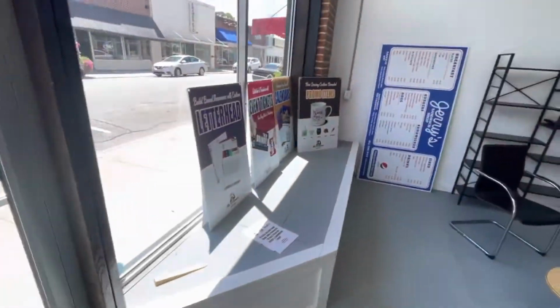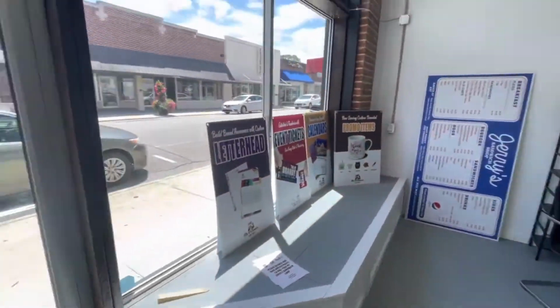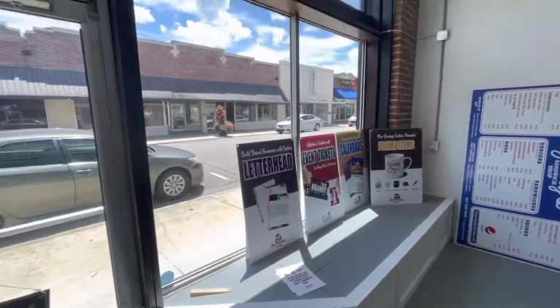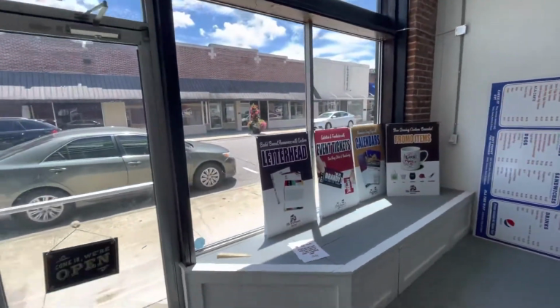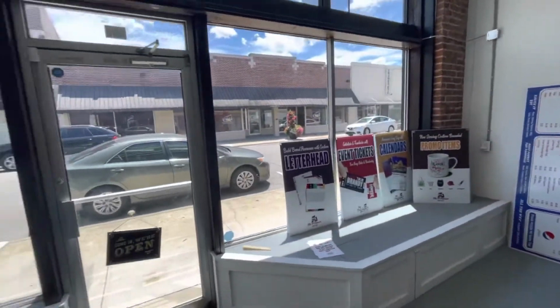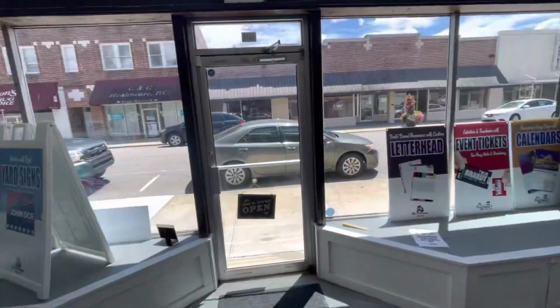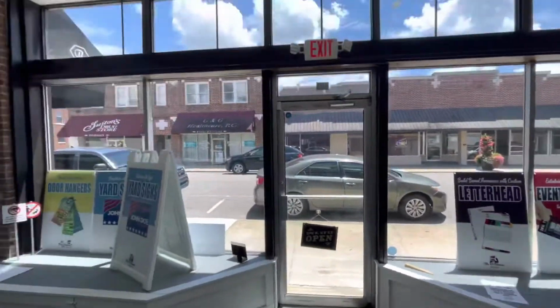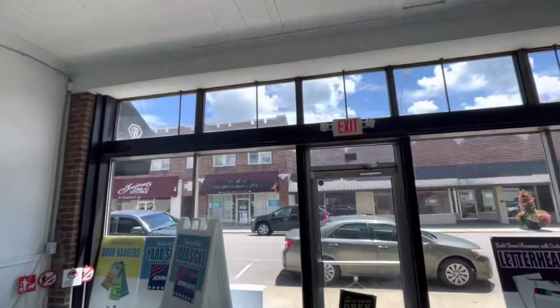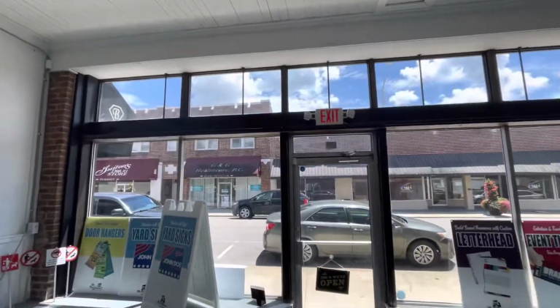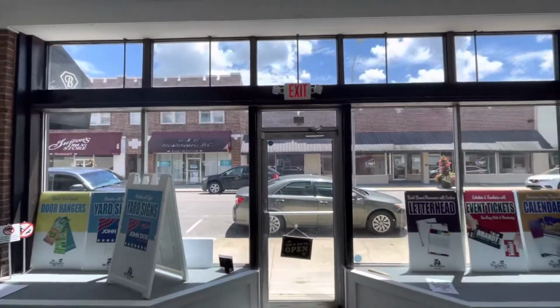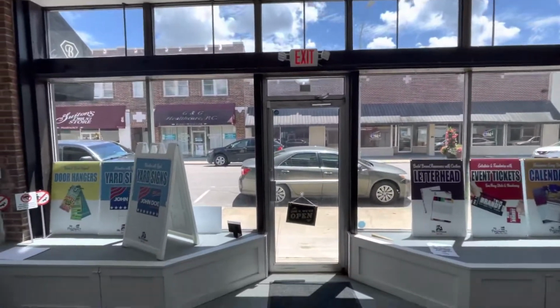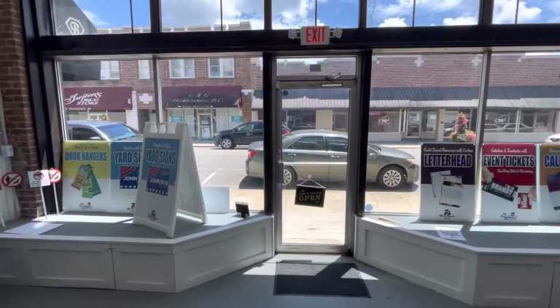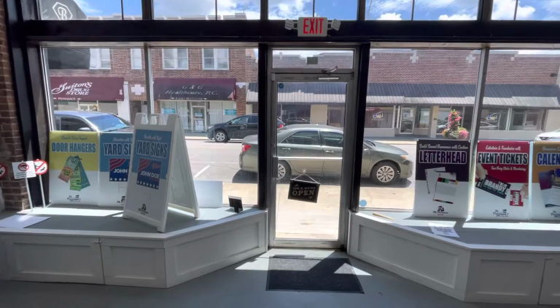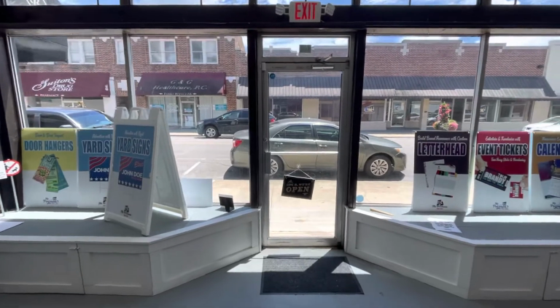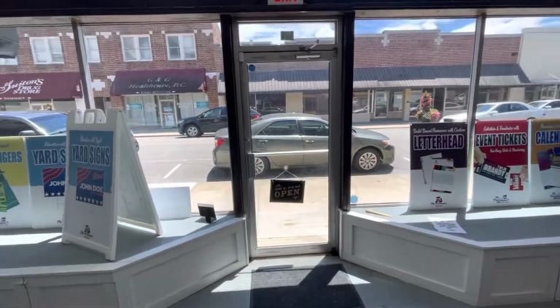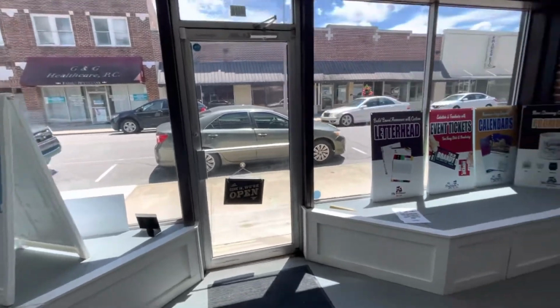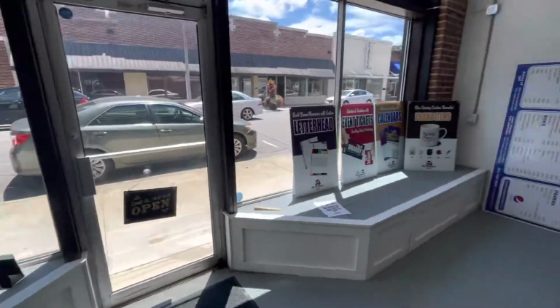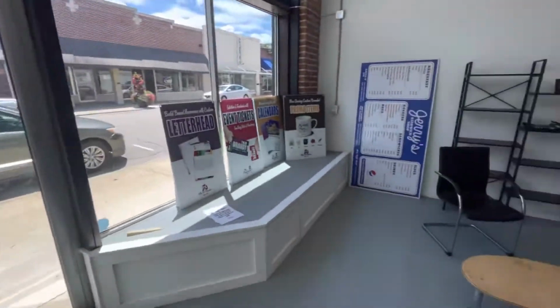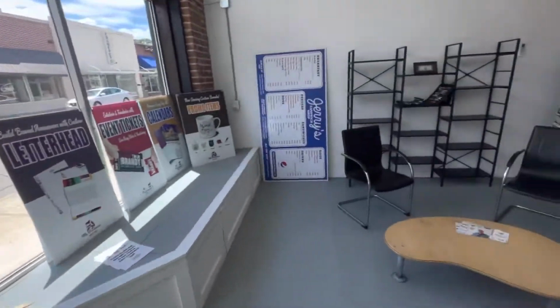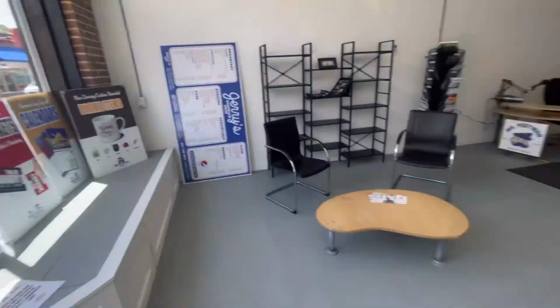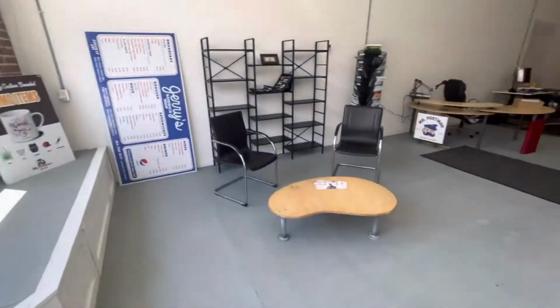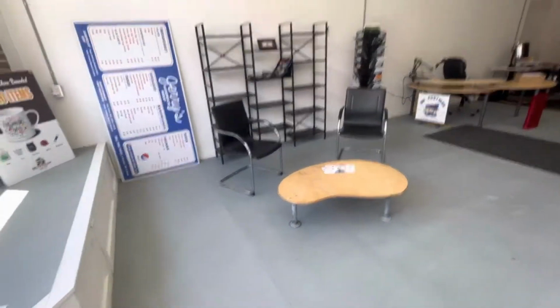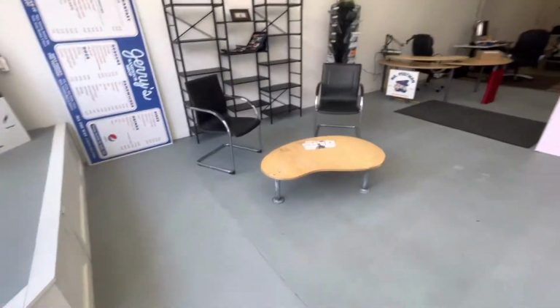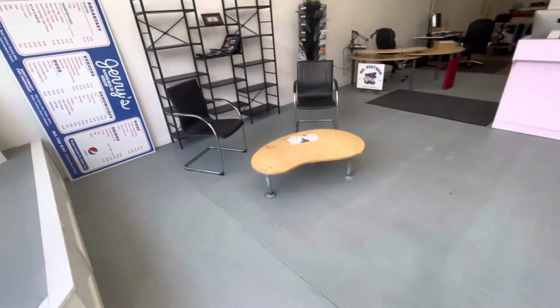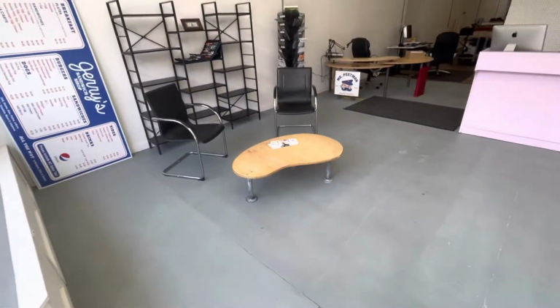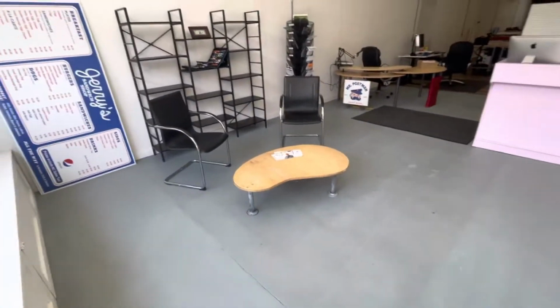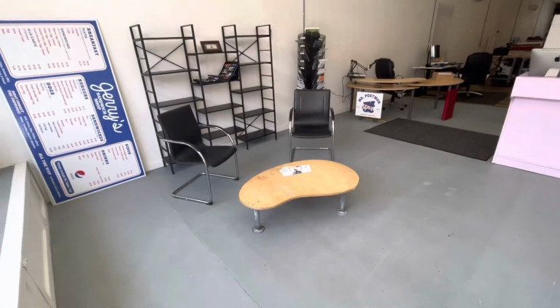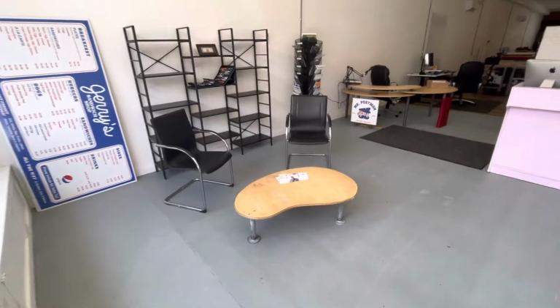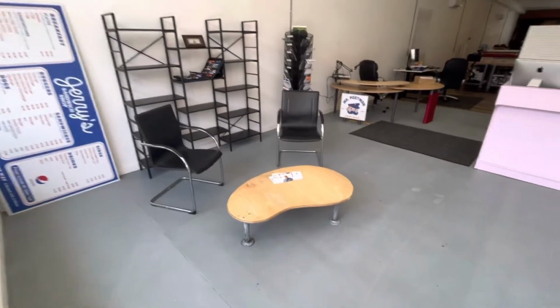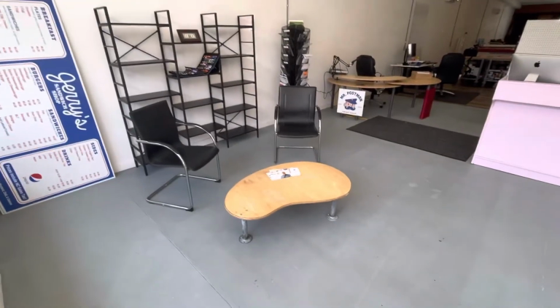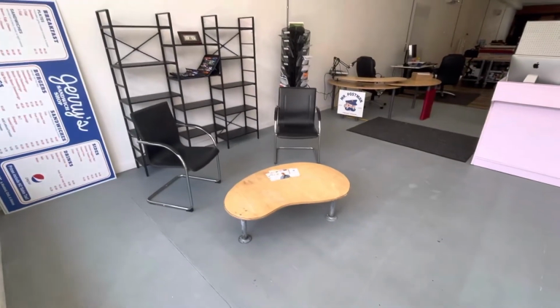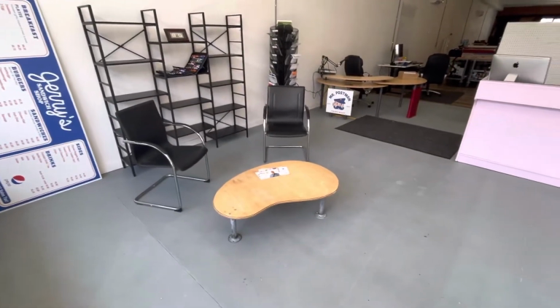So we have a nice little downtown window display area. I'm going to put a little circle meeting table here for meeting with clients.